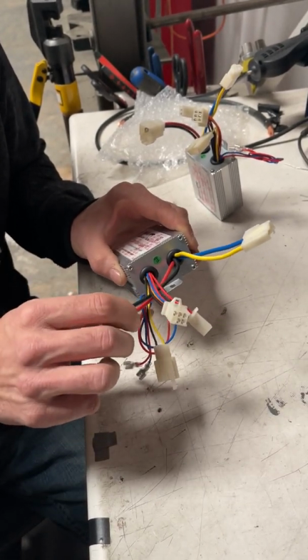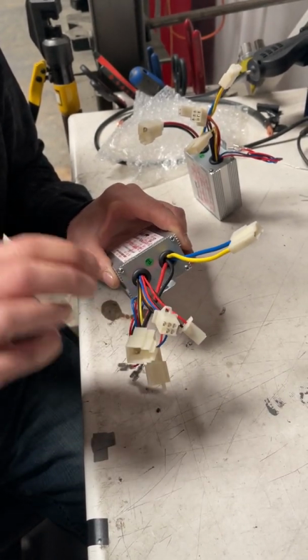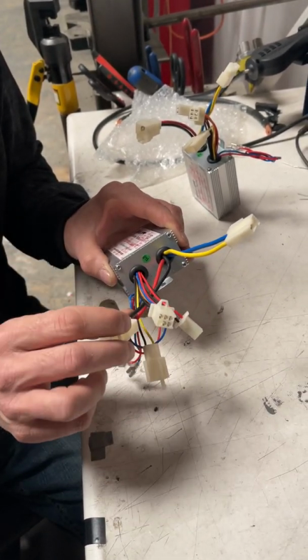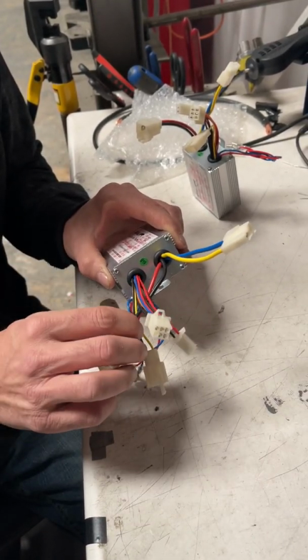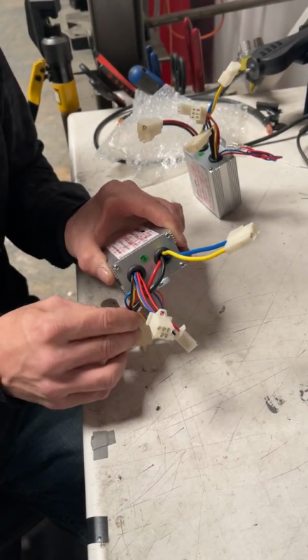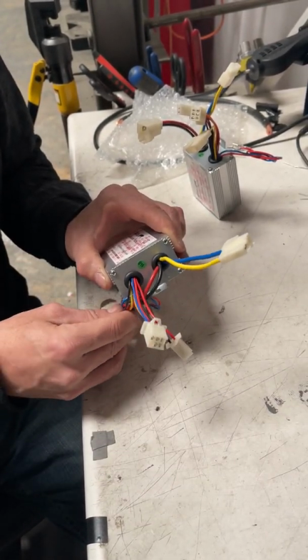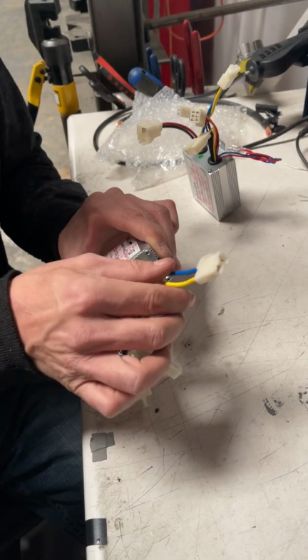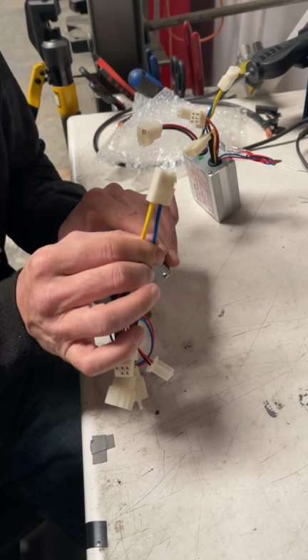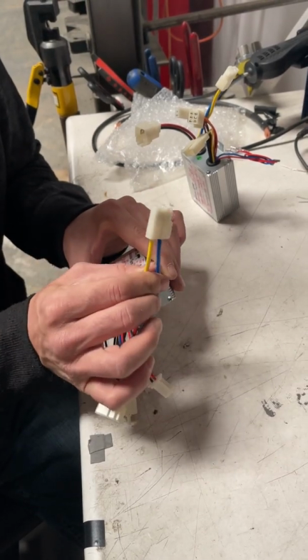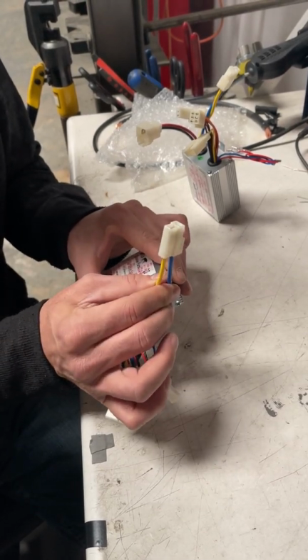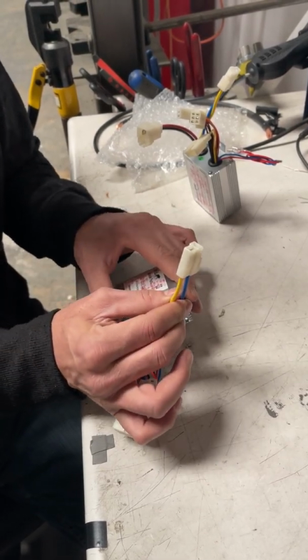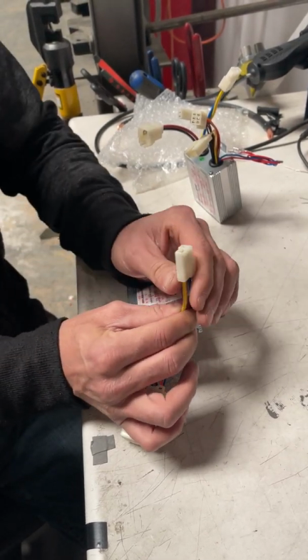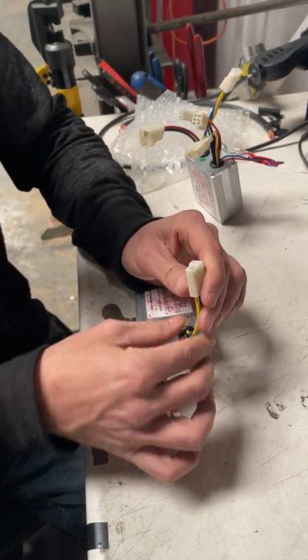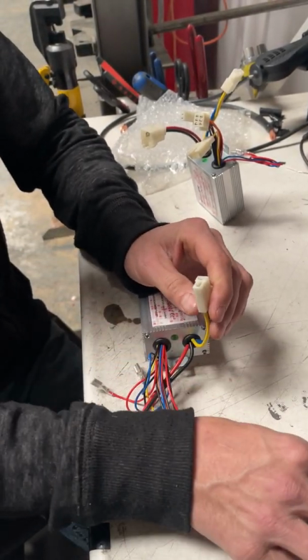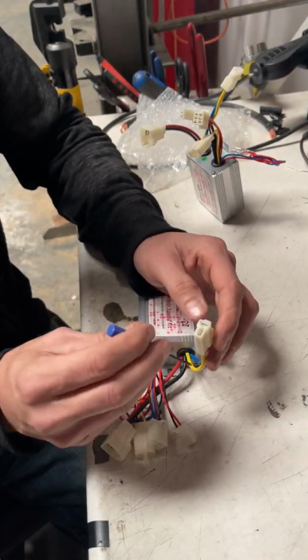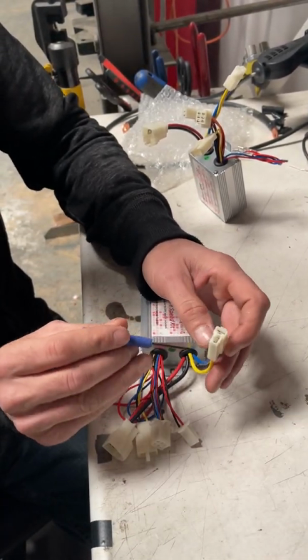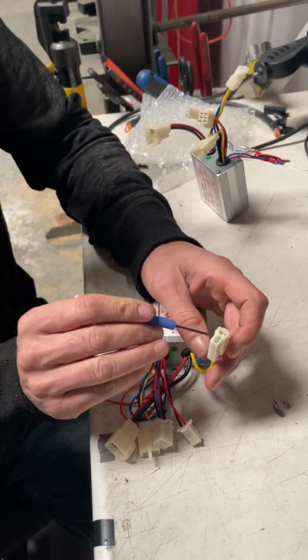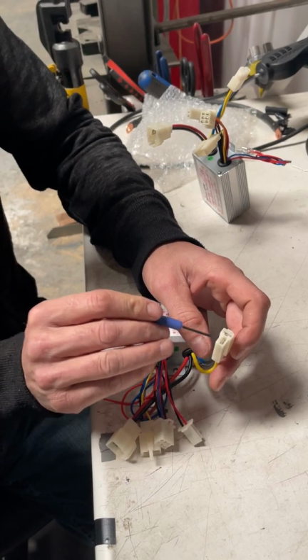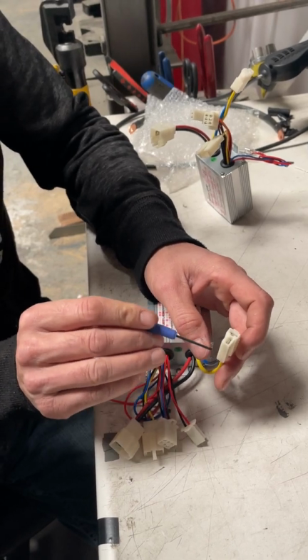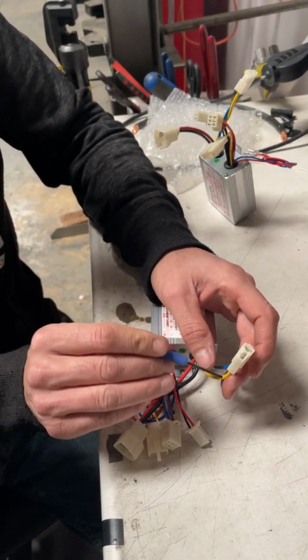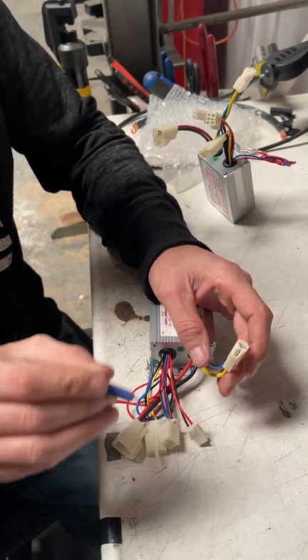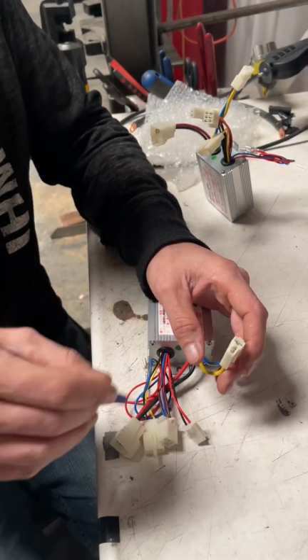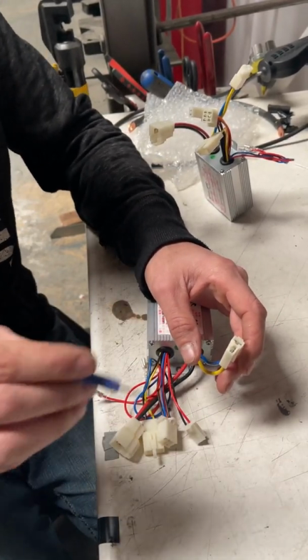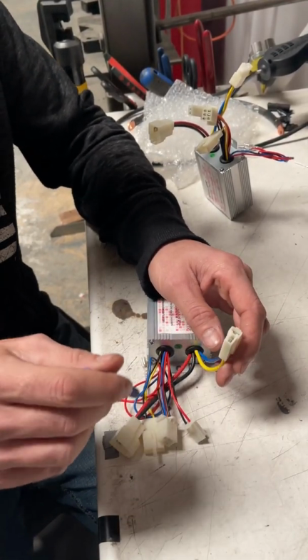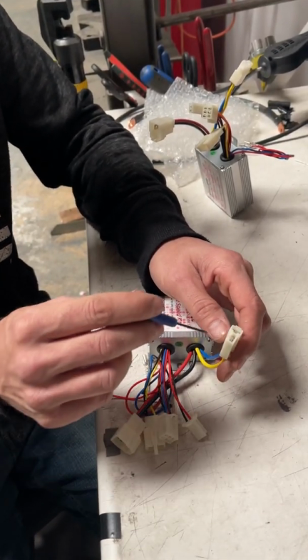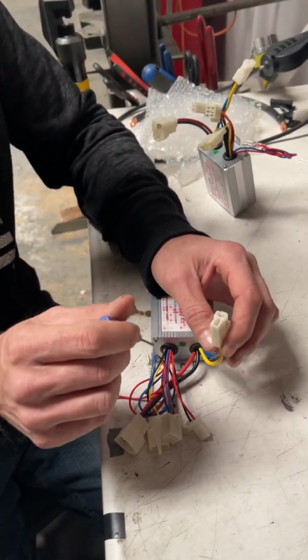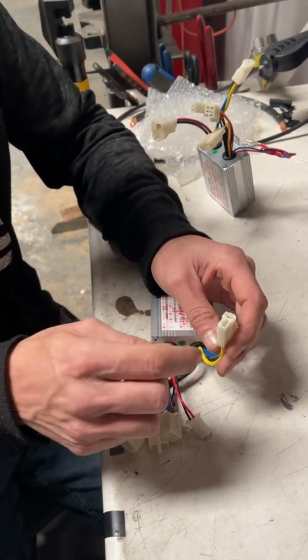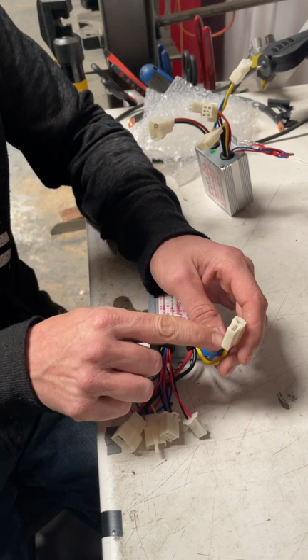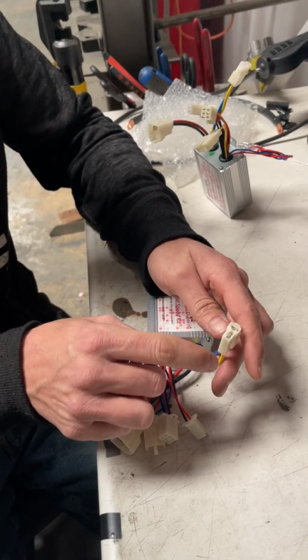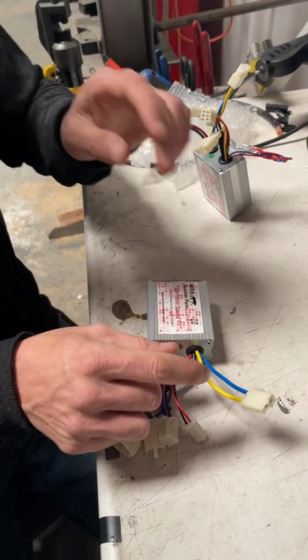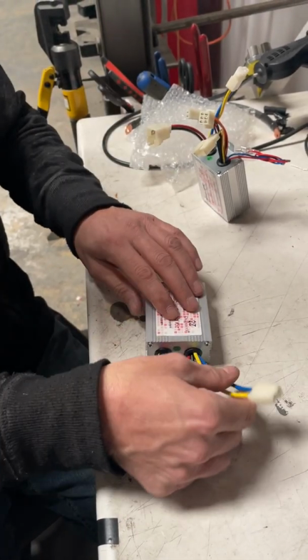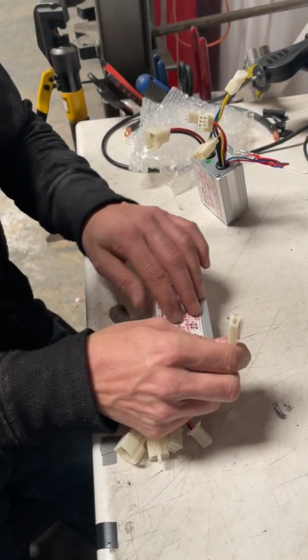You will fry the controller if you mess with that. You're only touching this yellow and blue. The wires are reversed is what's going on, because some scooters the motor goes in the opposite orientation. So you need to swap them. This one is incorrect.